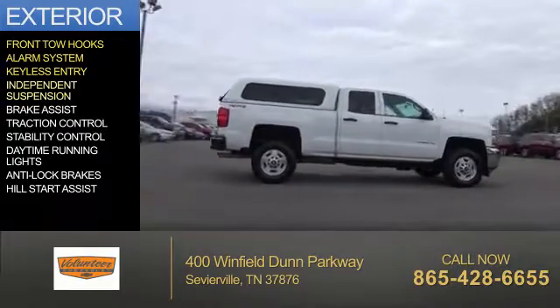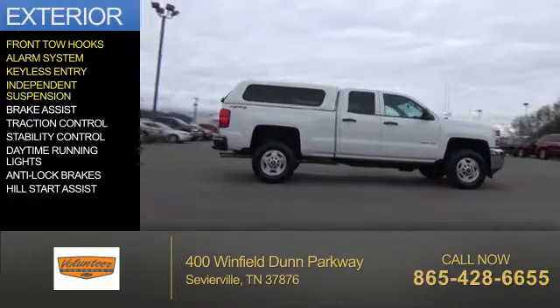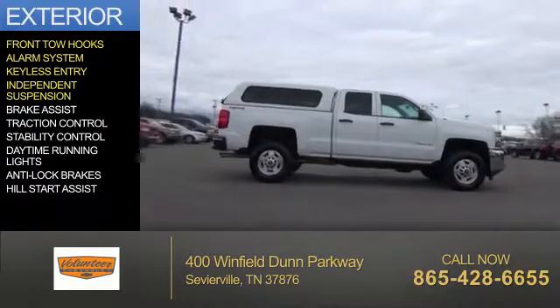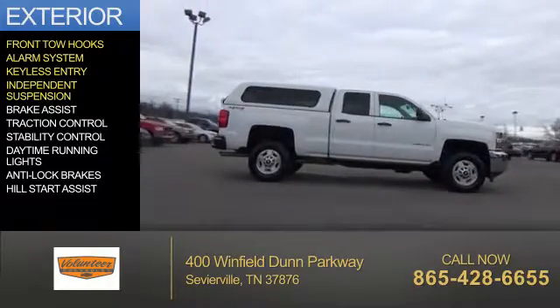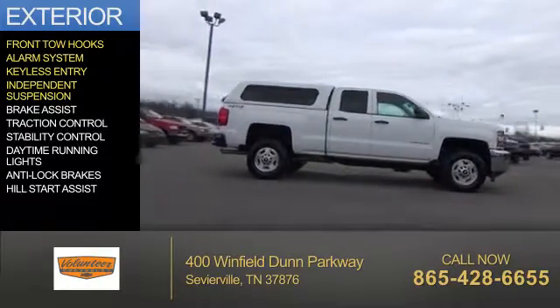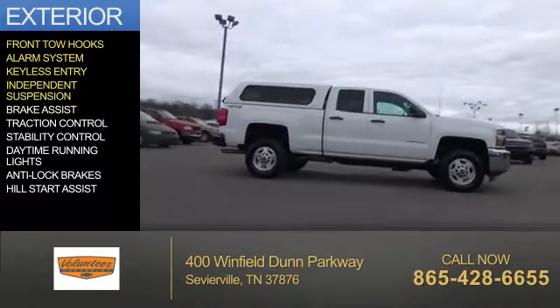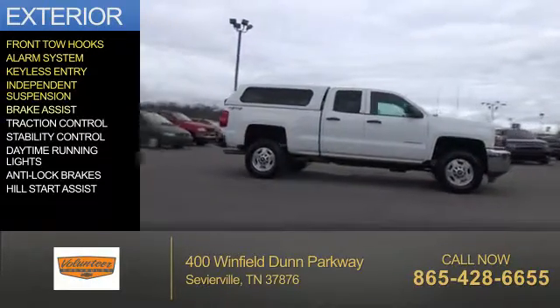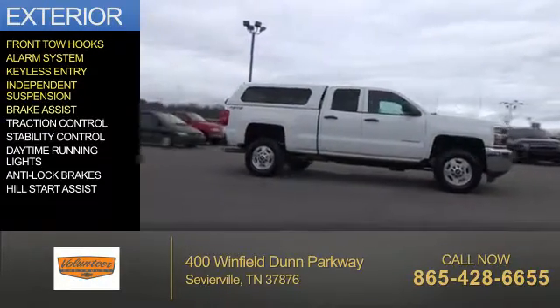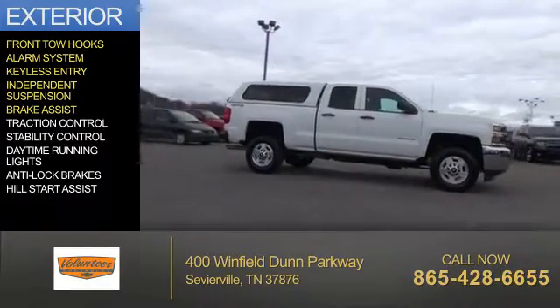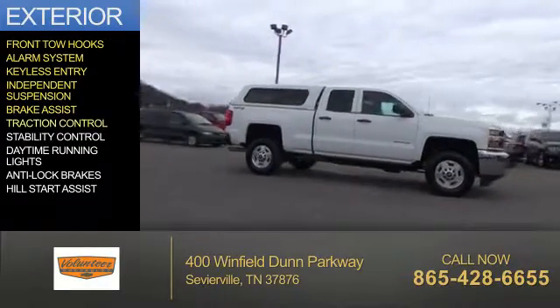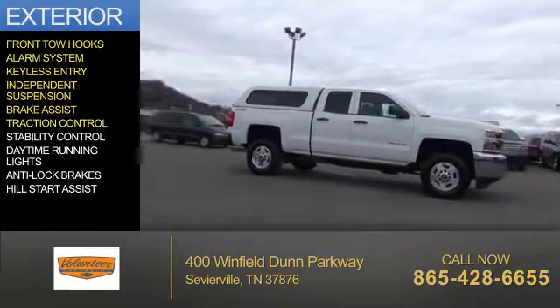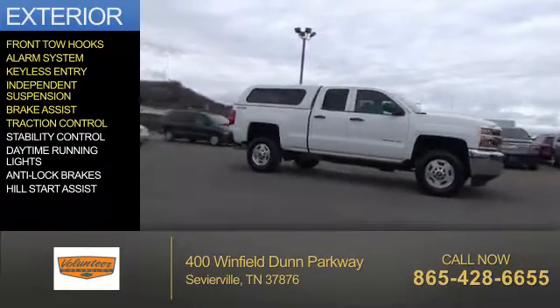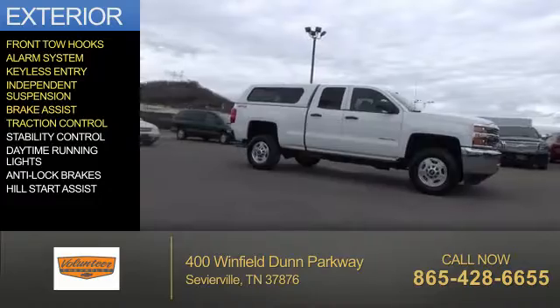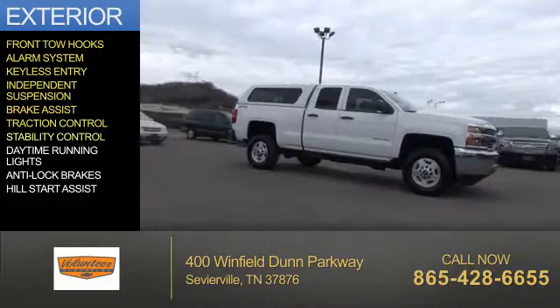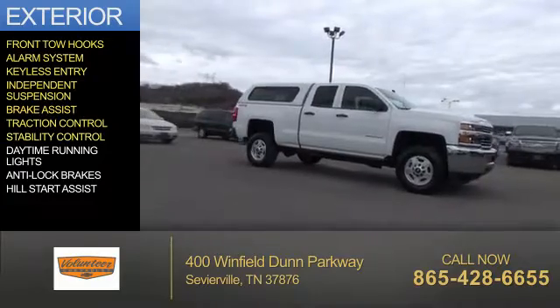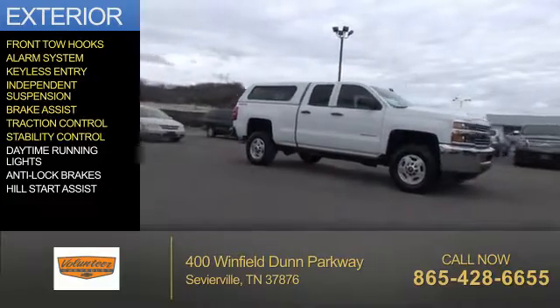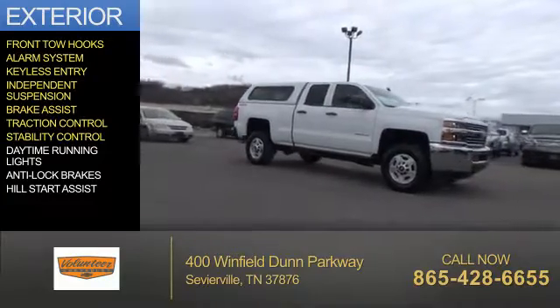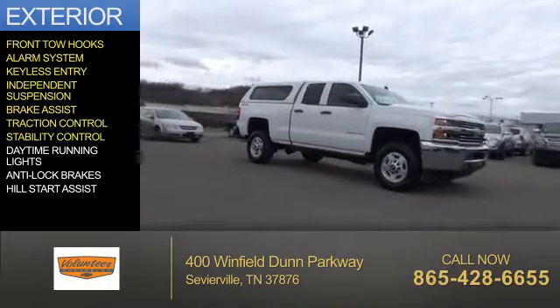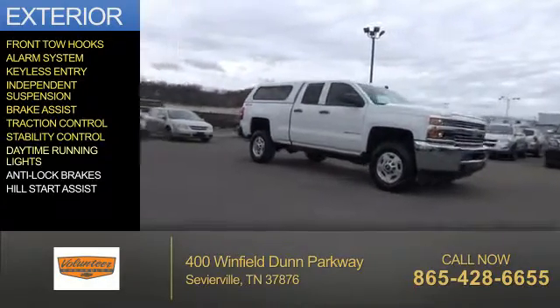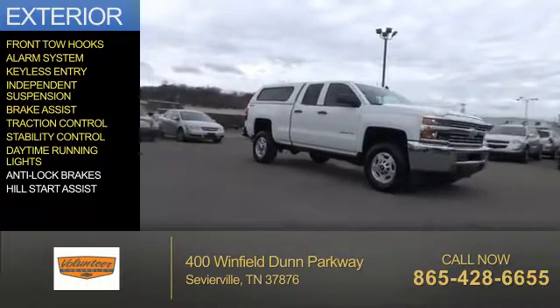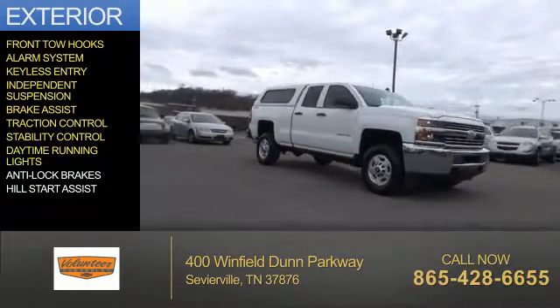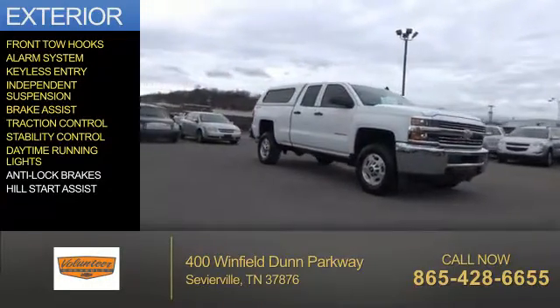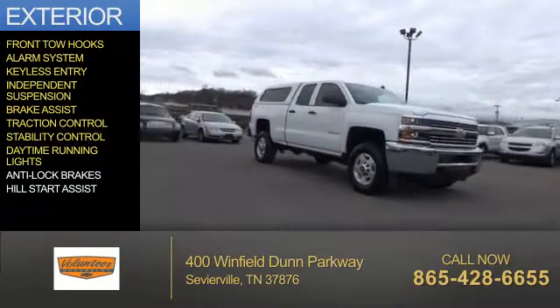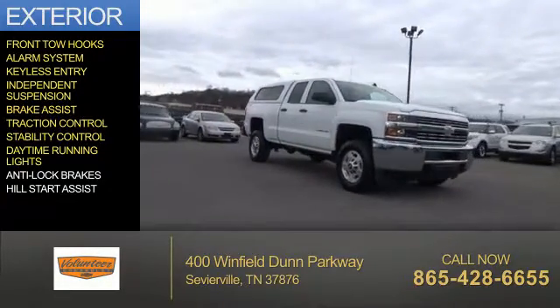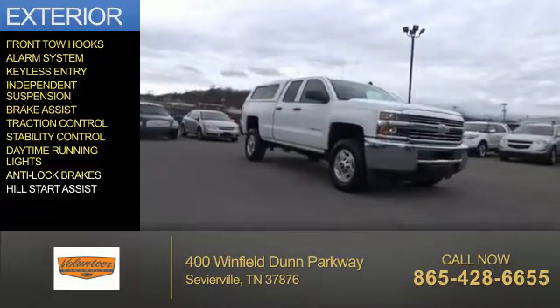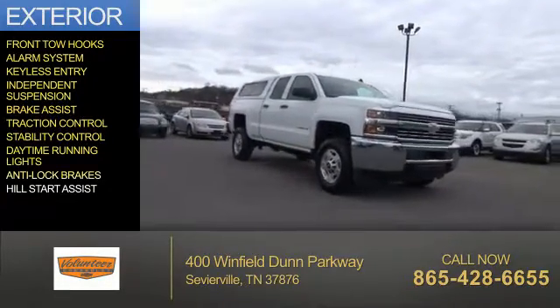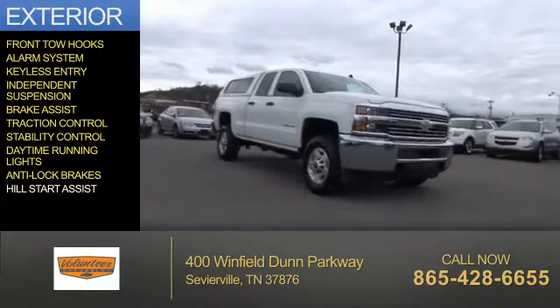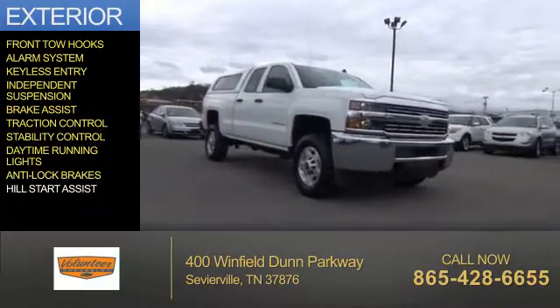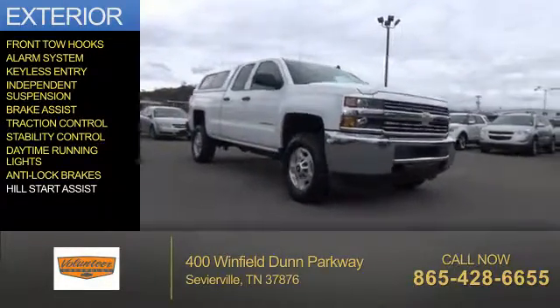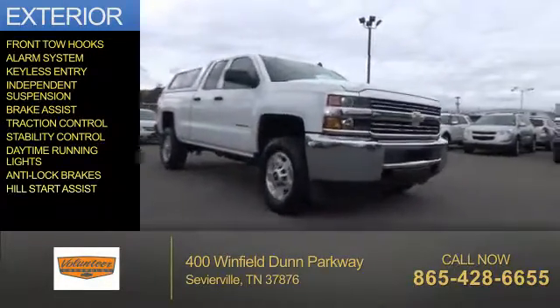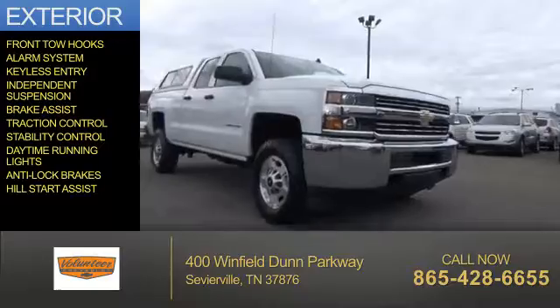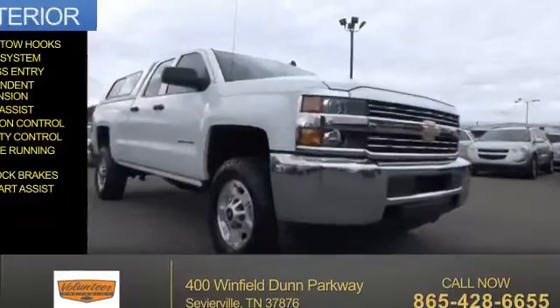Independent suspension, brake assist, traction control, stability control, daytime running lights, anti-lock brakes, and hill start assist.